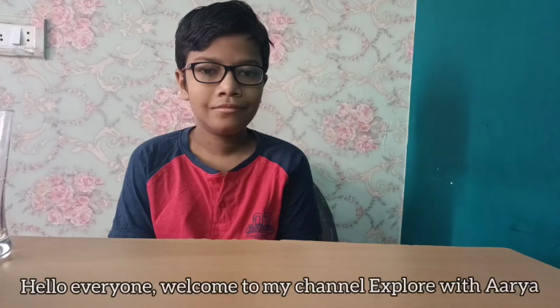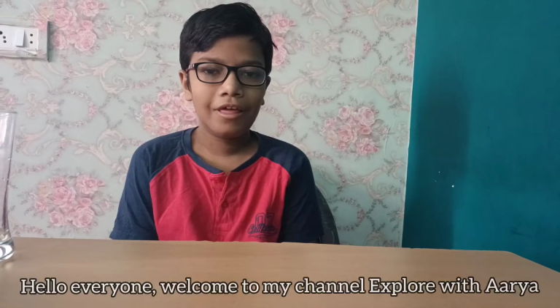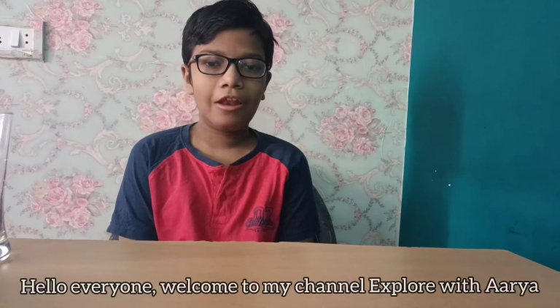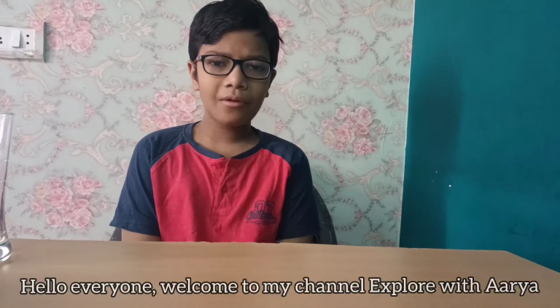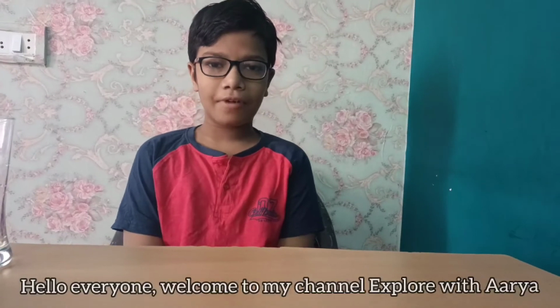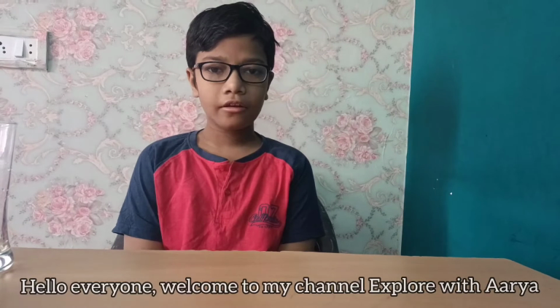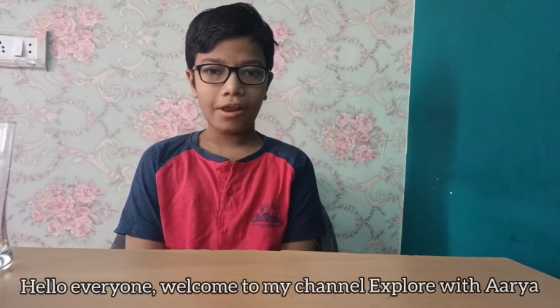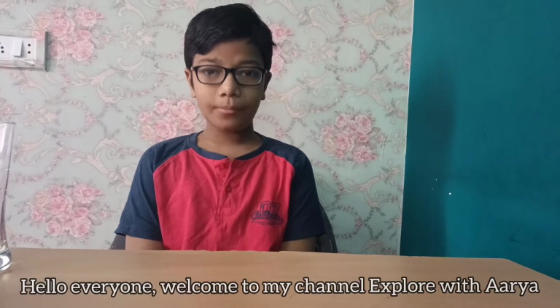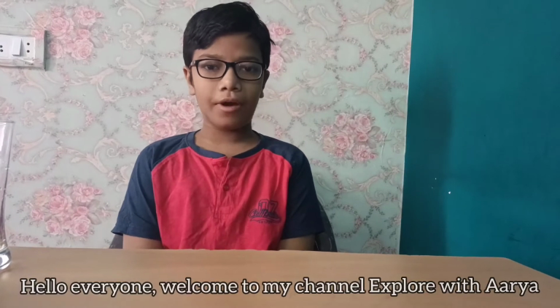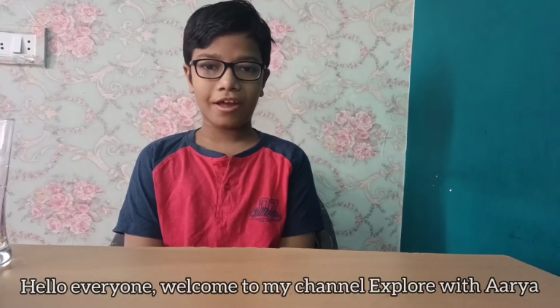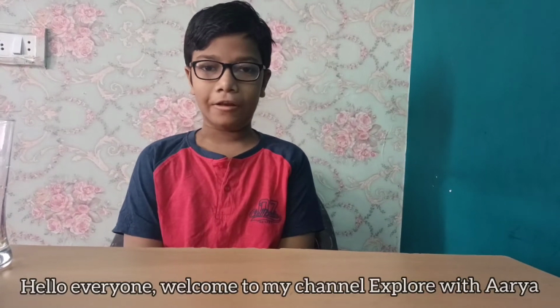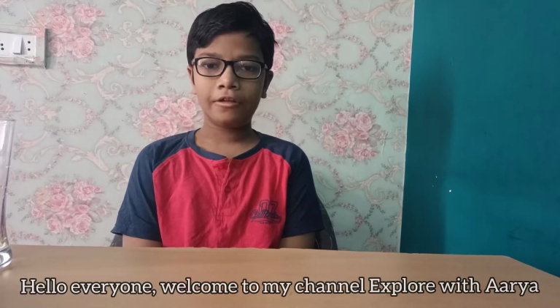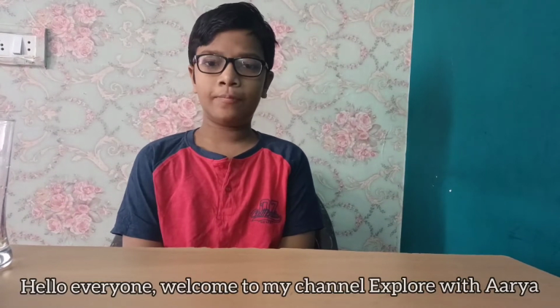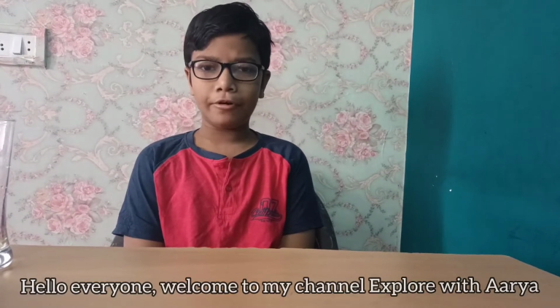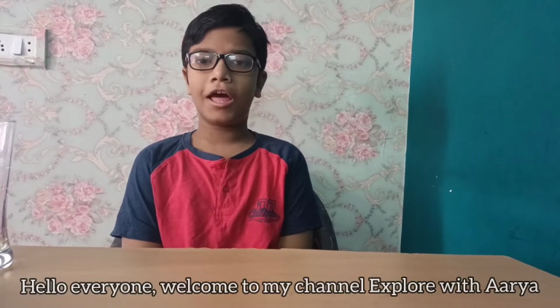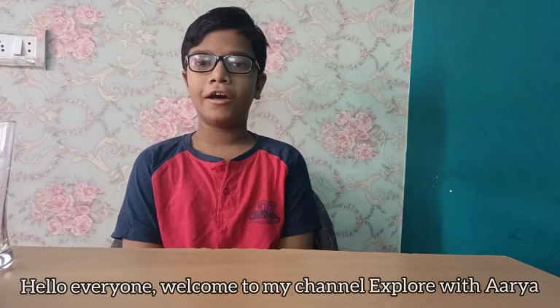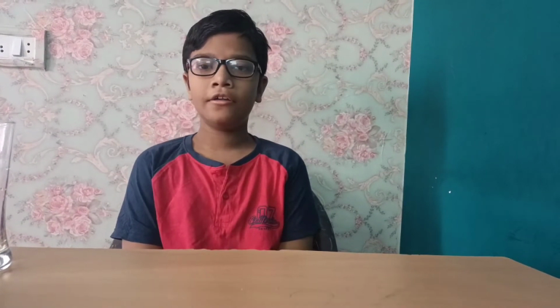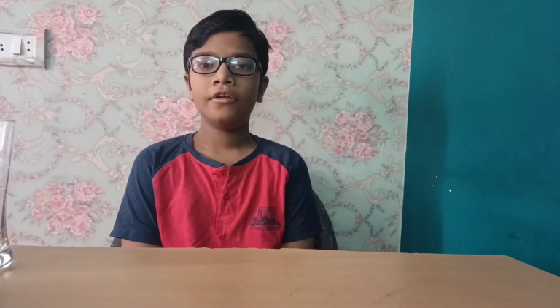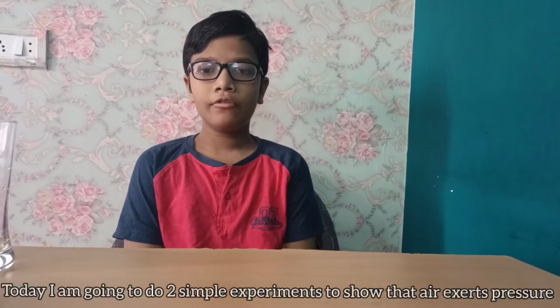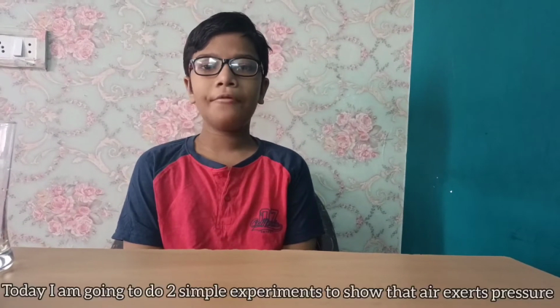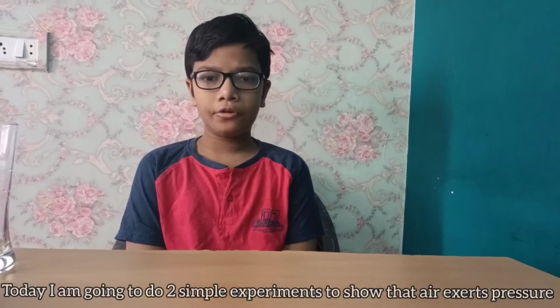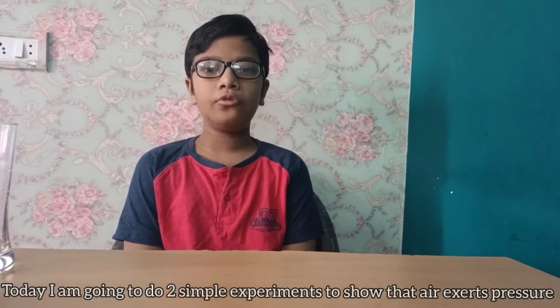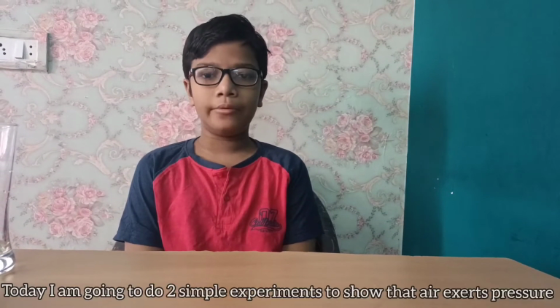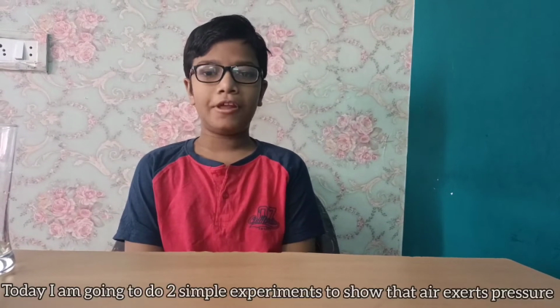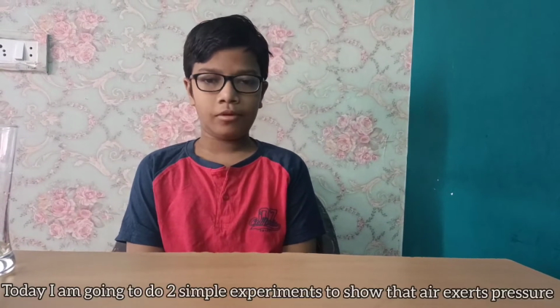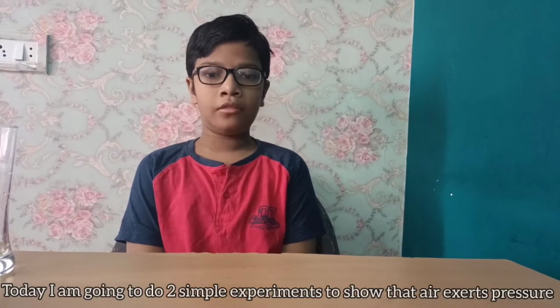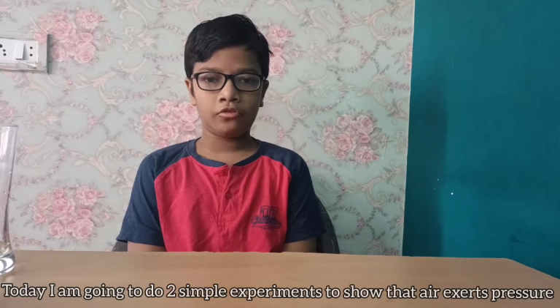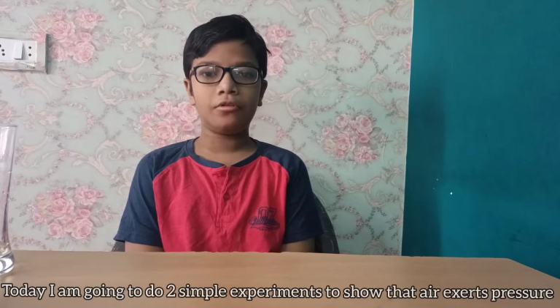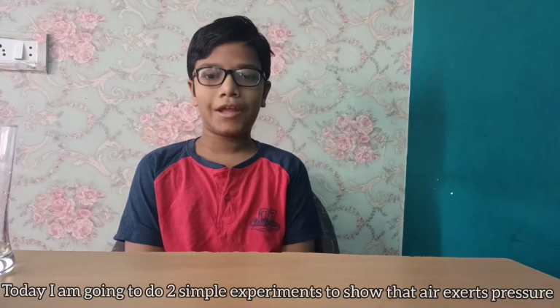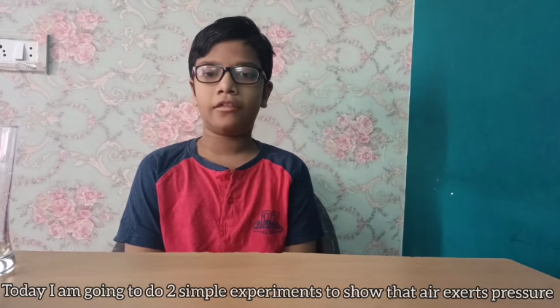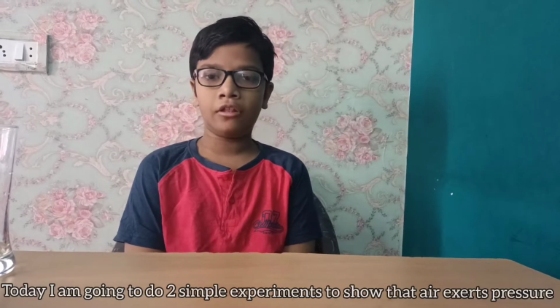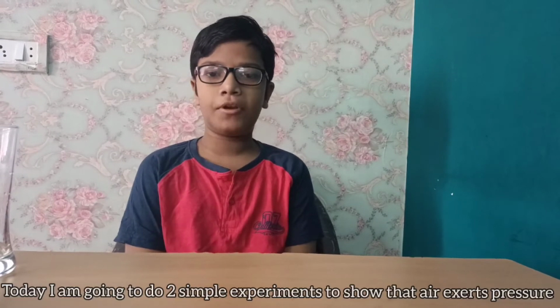Hello everyone! Welcome to my channel, Explorataria. Today I am going to do two simple experiments to show that air exerts pressure.